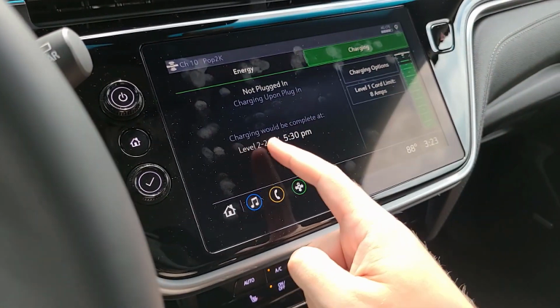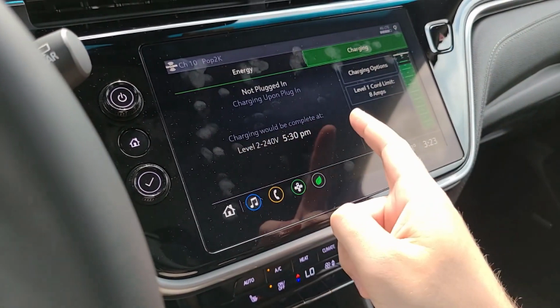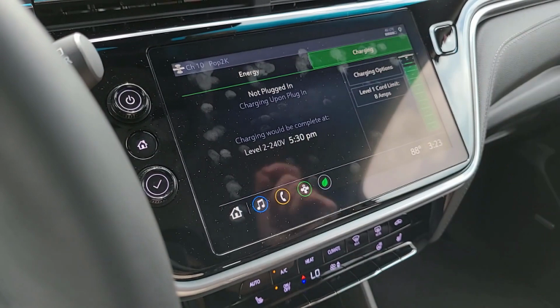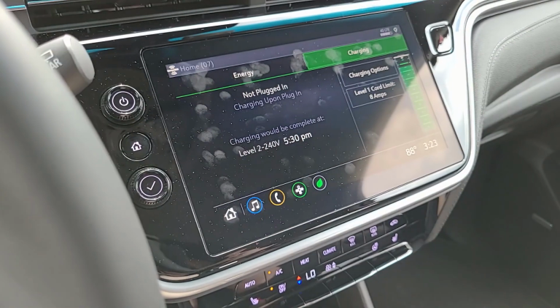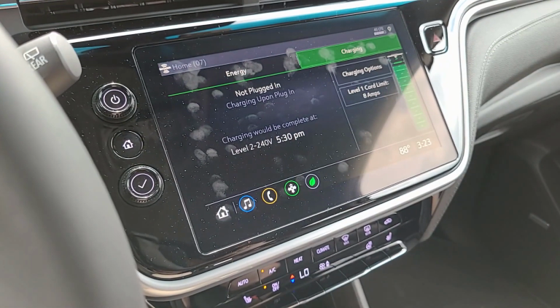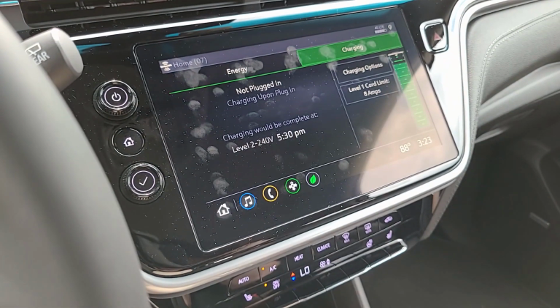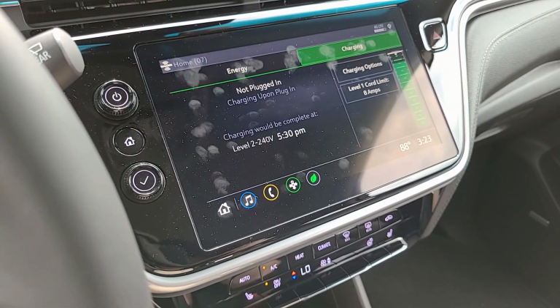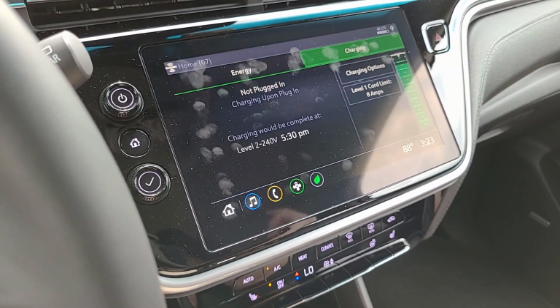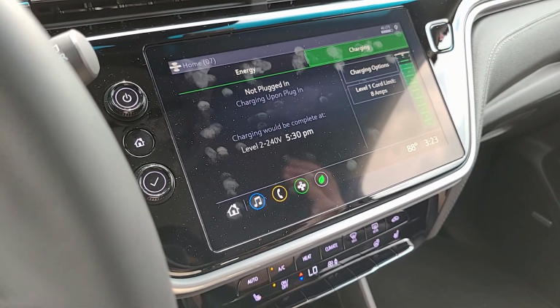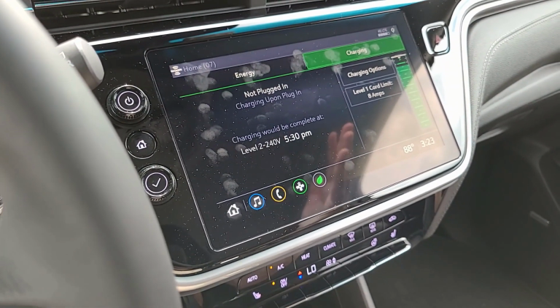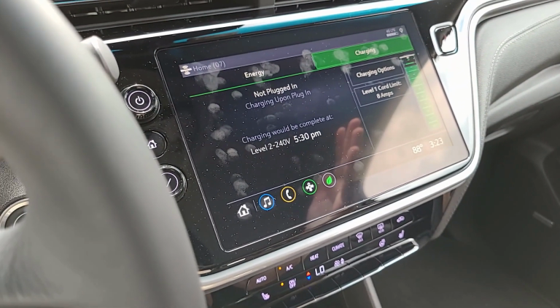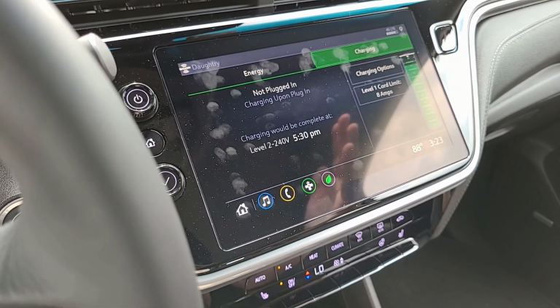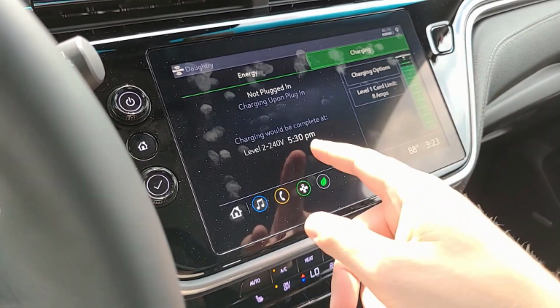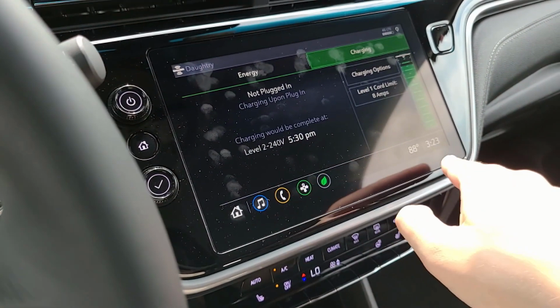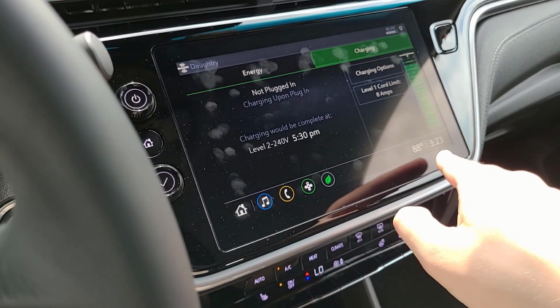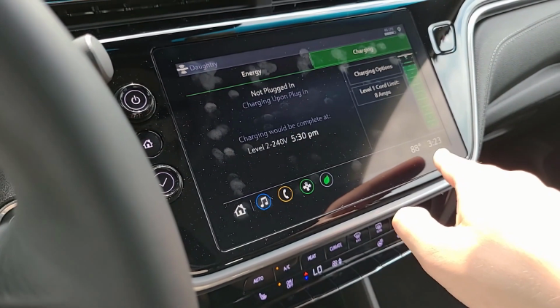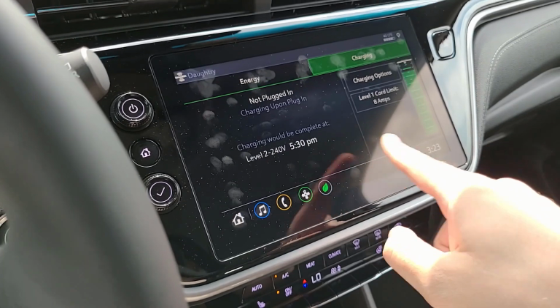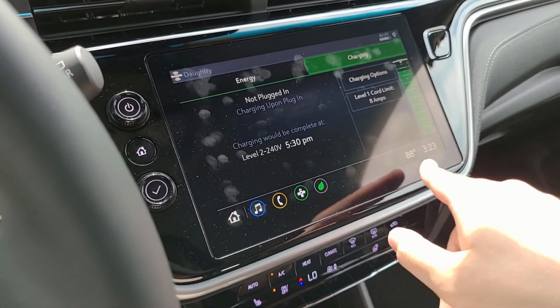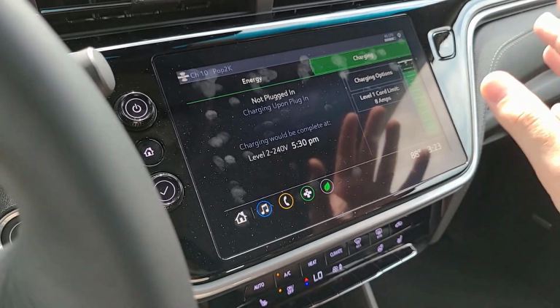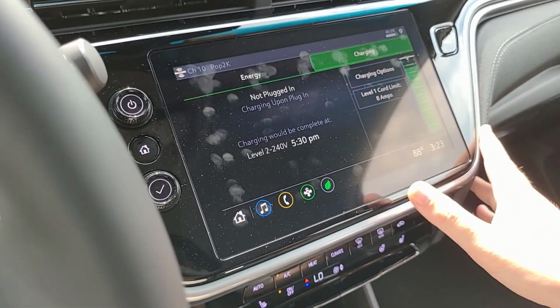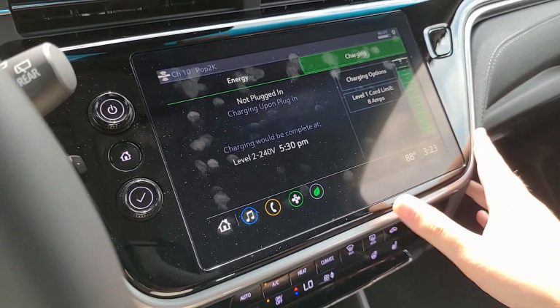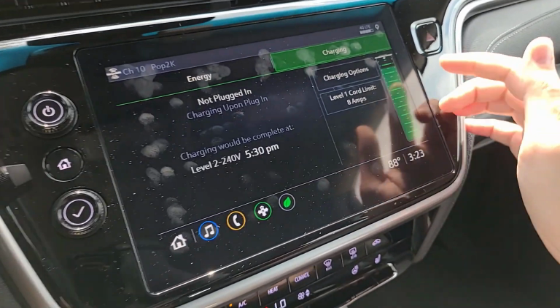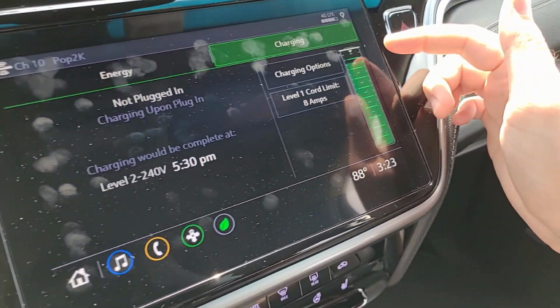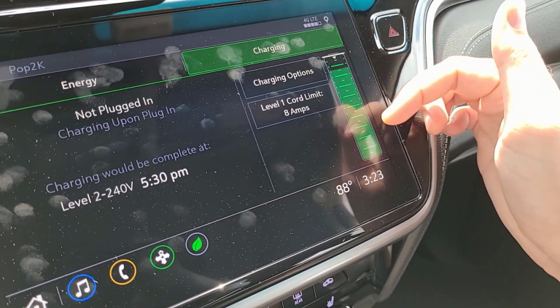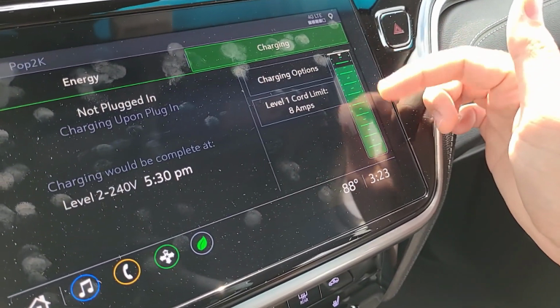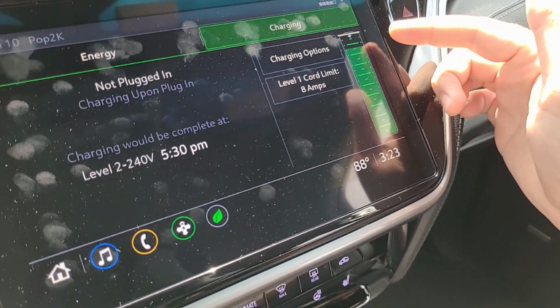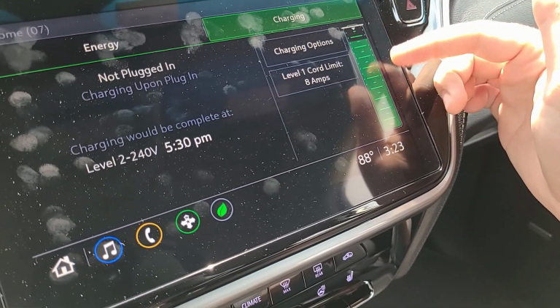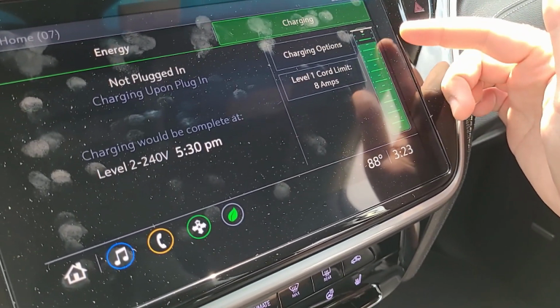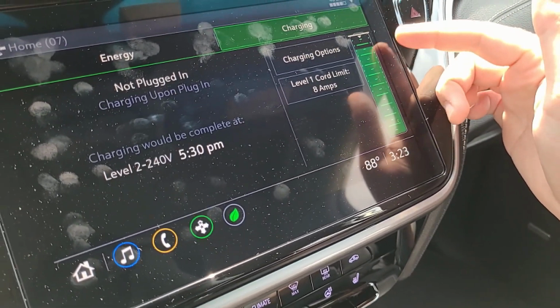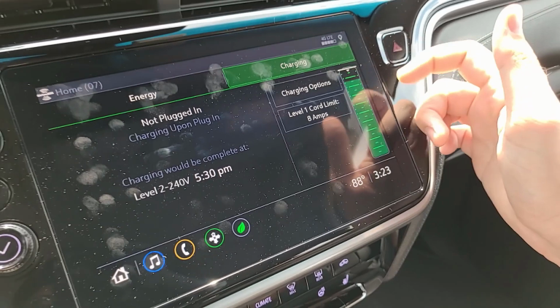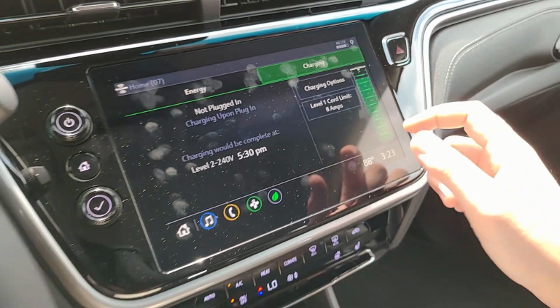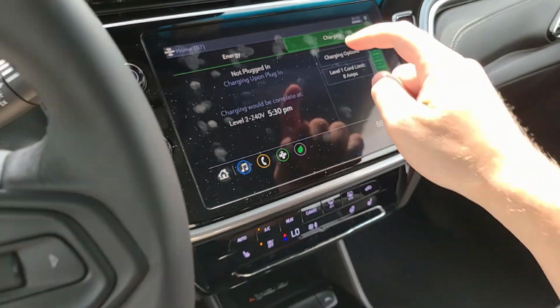There's another bar graph showcasing what's using power when, and a history screen. And you've got a charging screen — obviously the vehicle is not currently charging, but if it was, it would showcase that. It shows you if you were to plug it in just when it would be finished. Right now, it'd be finished in about two hours if I plugged it in. And then another graph showcasing just how much battery is there.